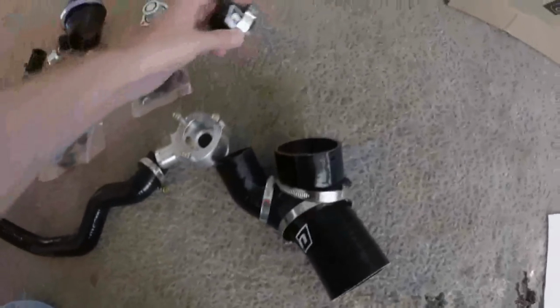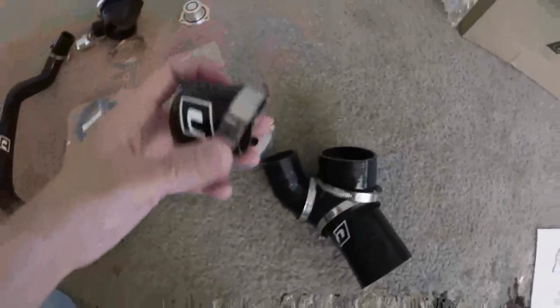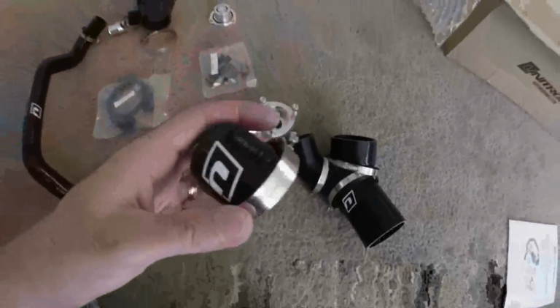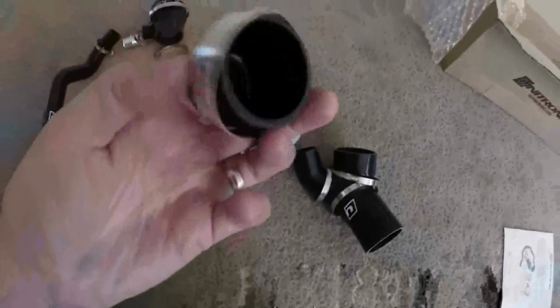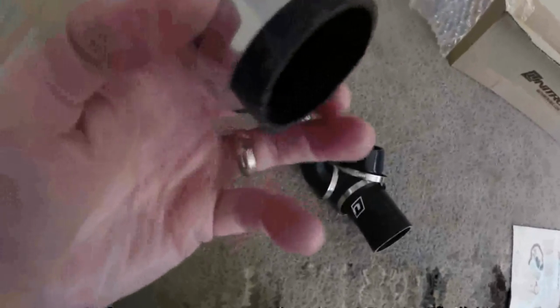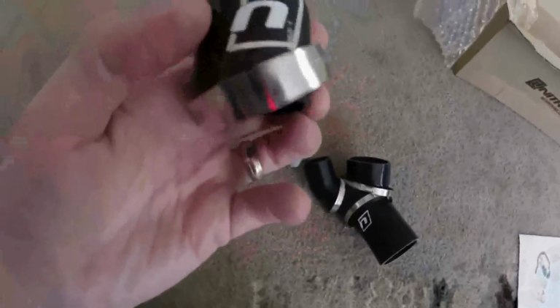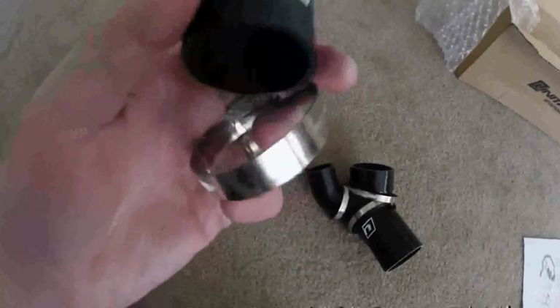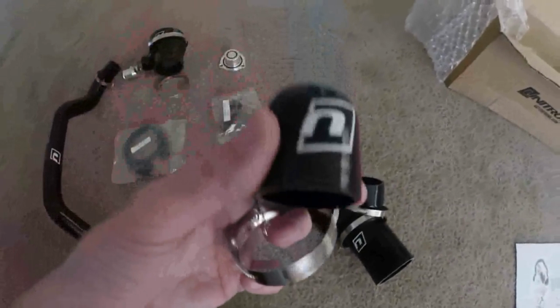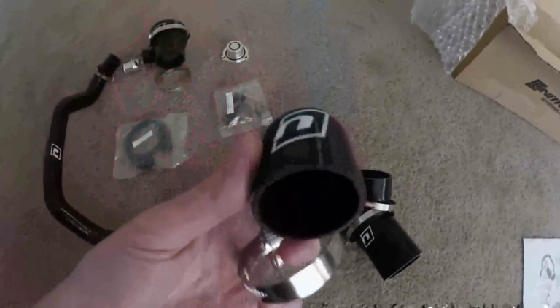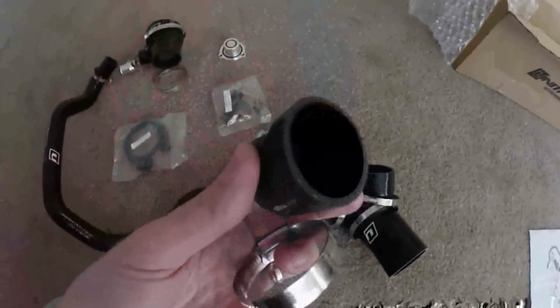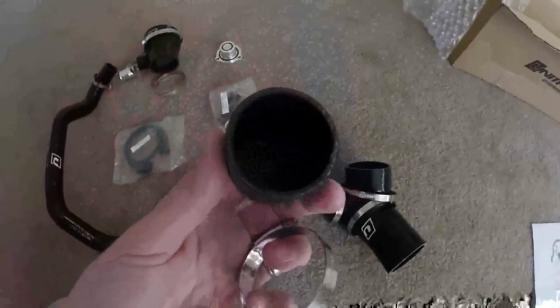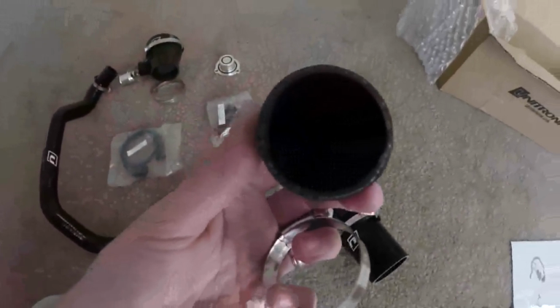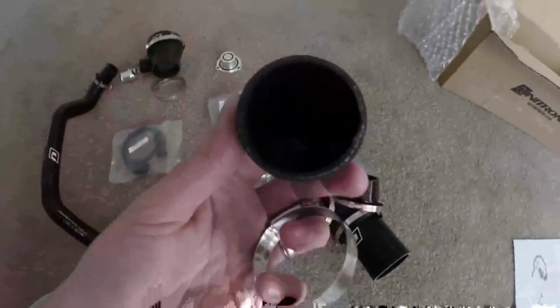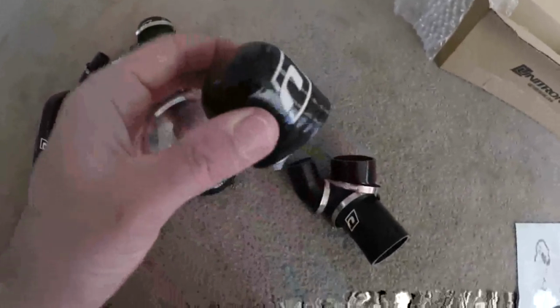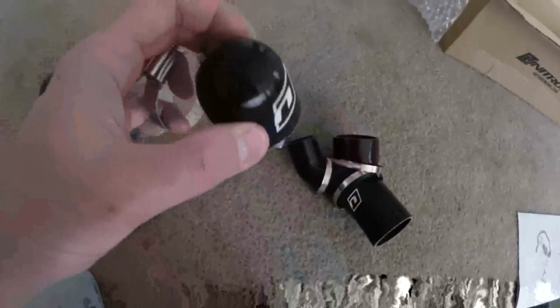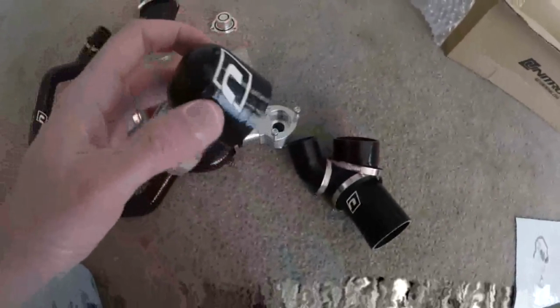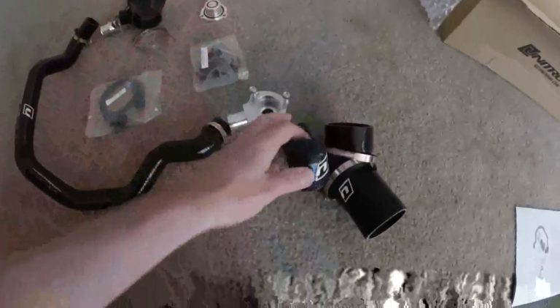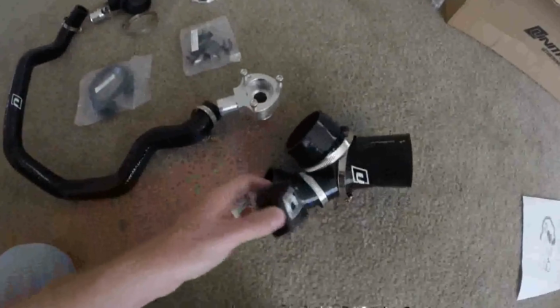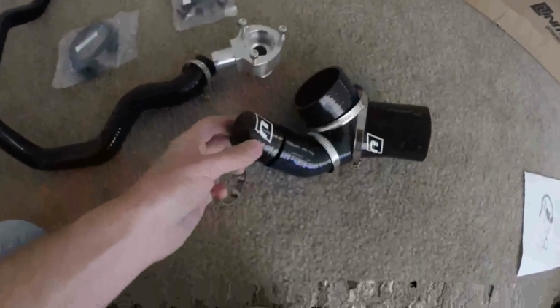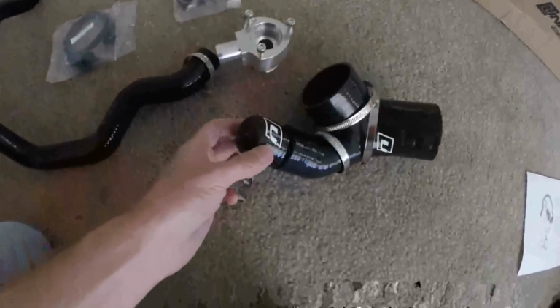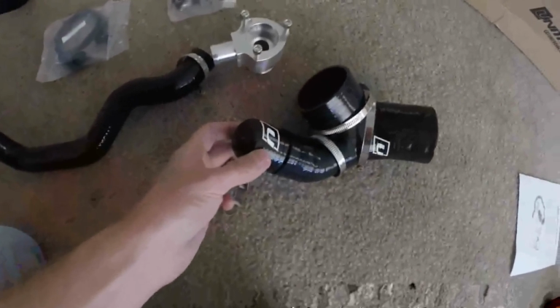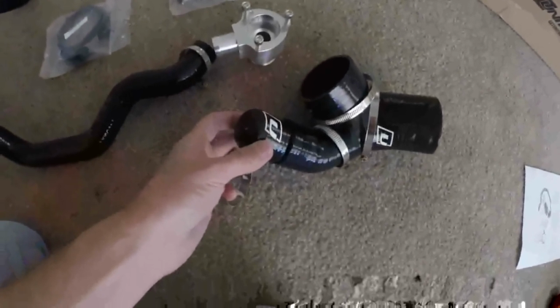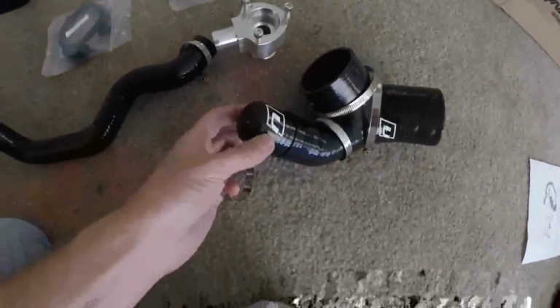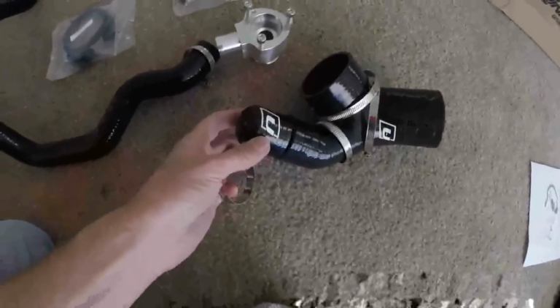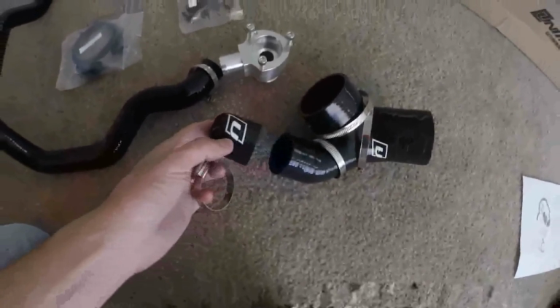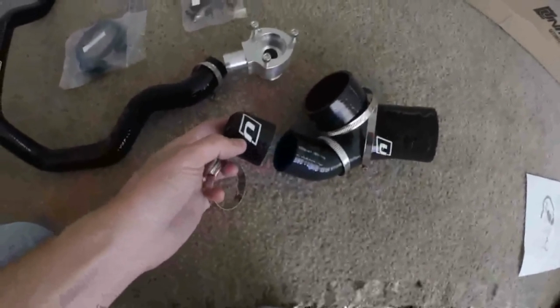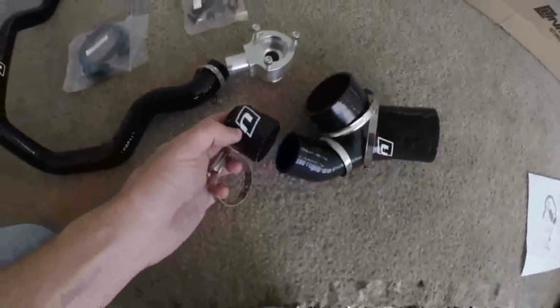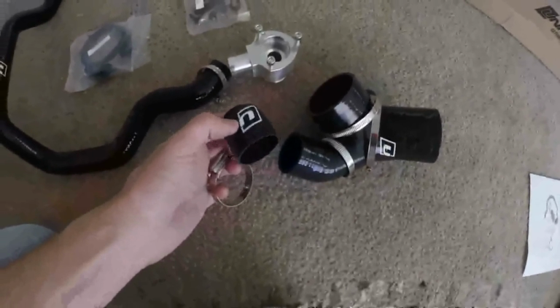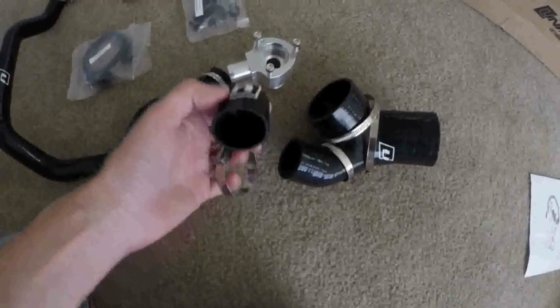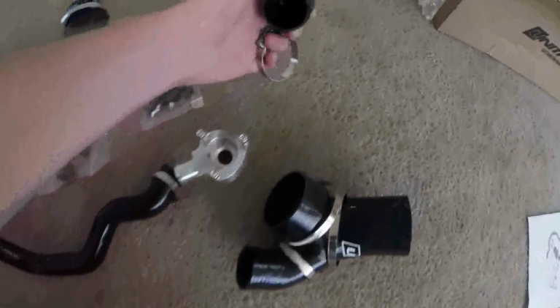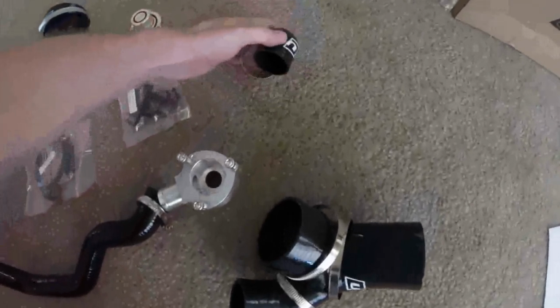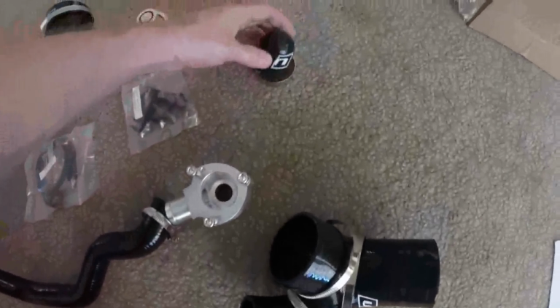The only thing I'm checking on, which I do not recognize, is this weird cap. Maybe one and a half inch. I can't think about what that would be for. It almost fits this, but I'm going to find out. Maybe it's for a different application. We'll see.